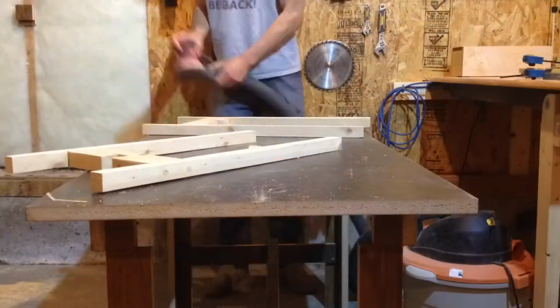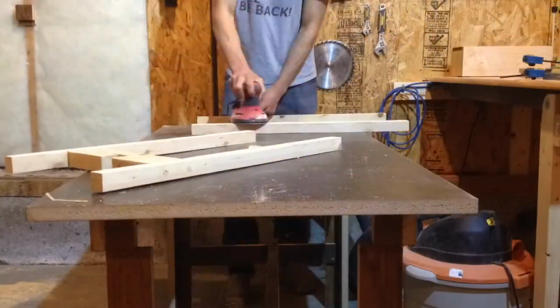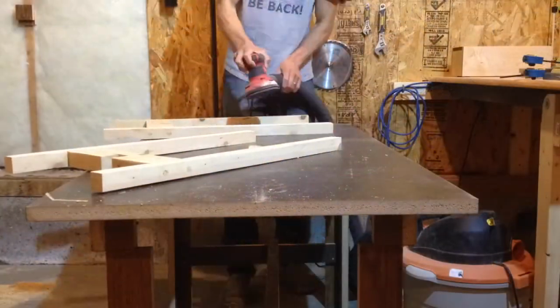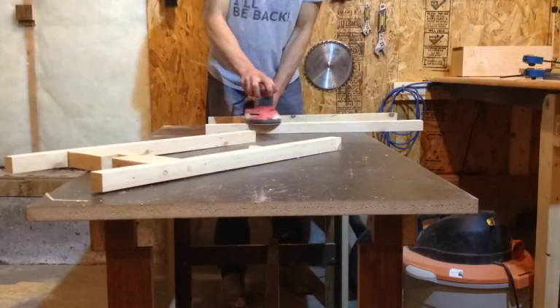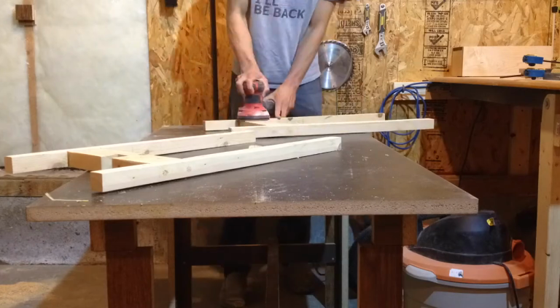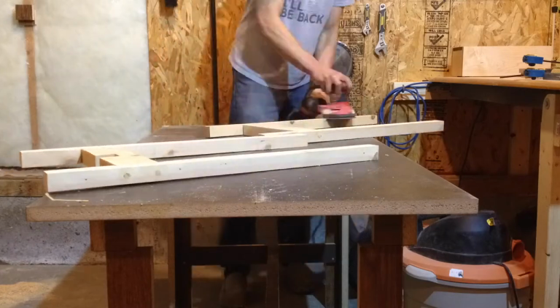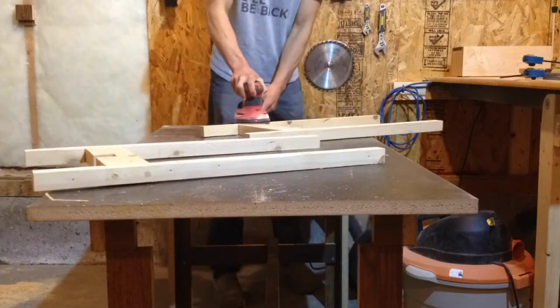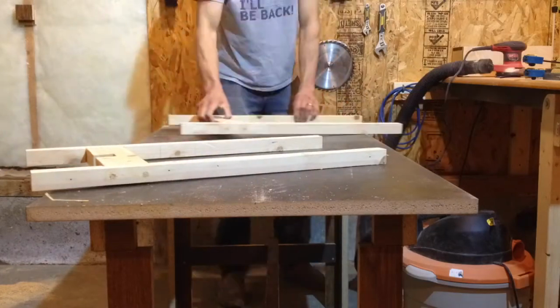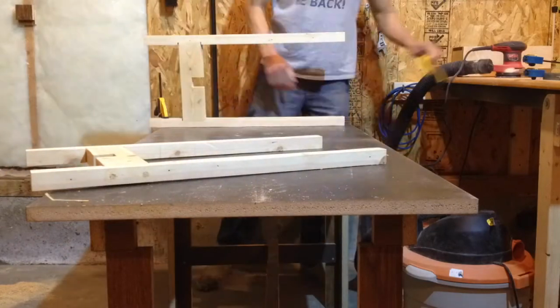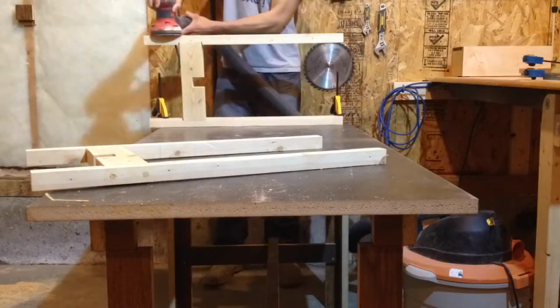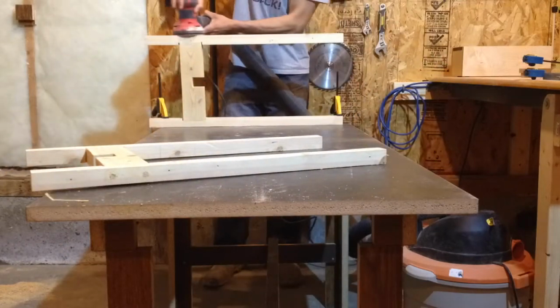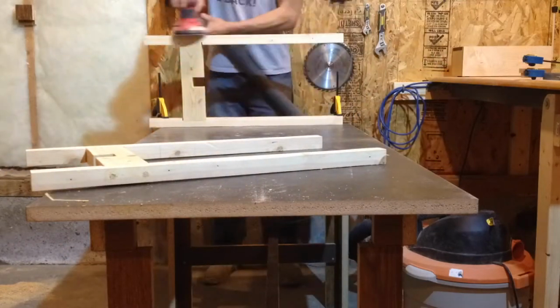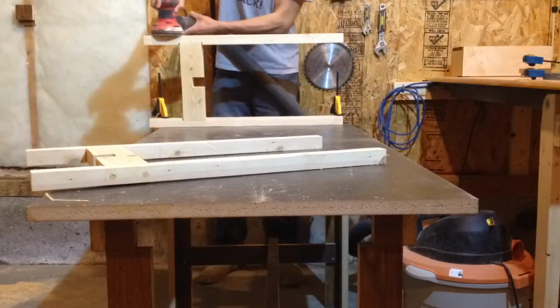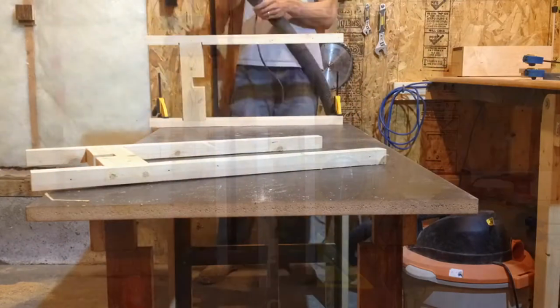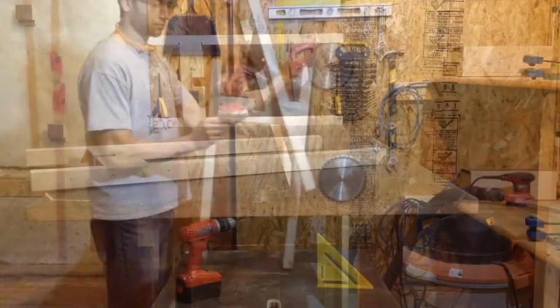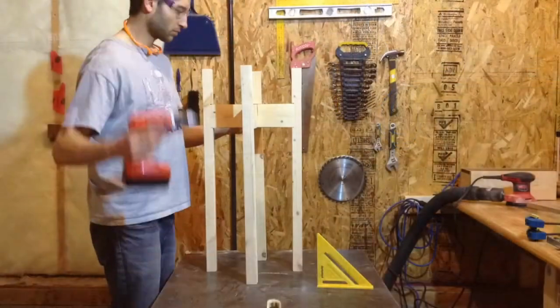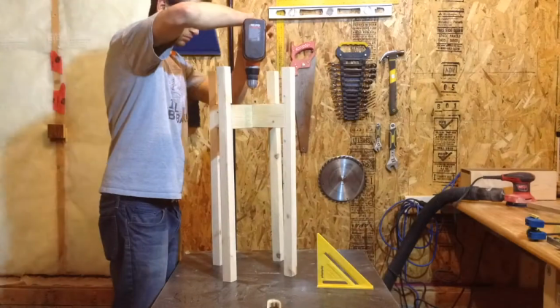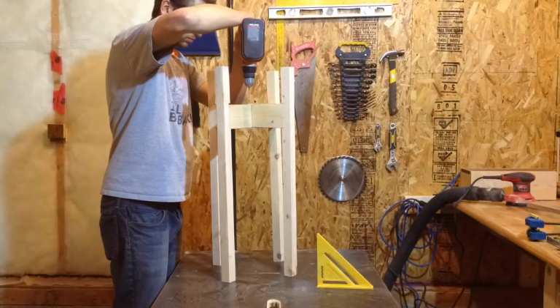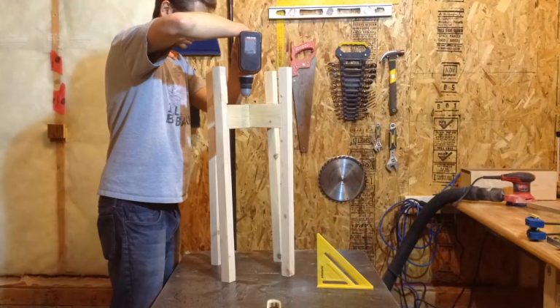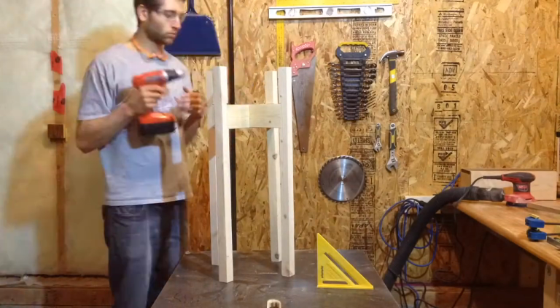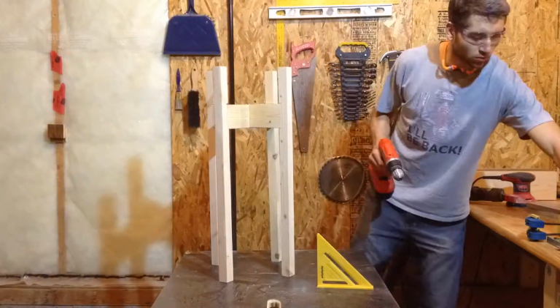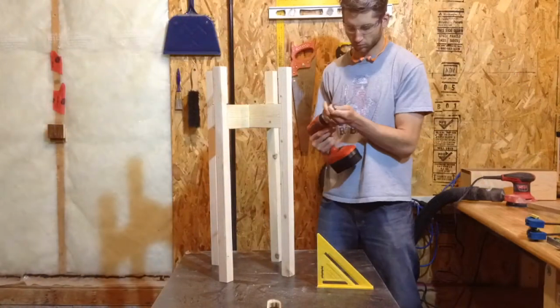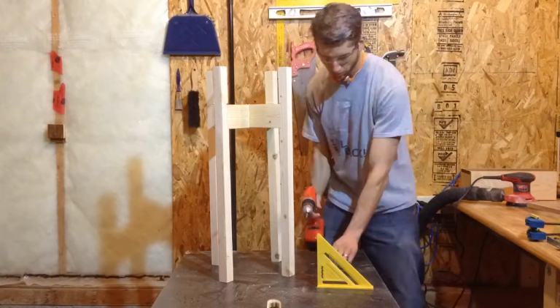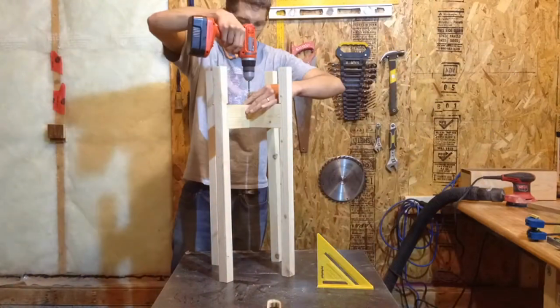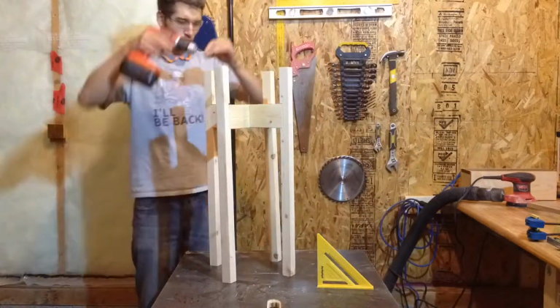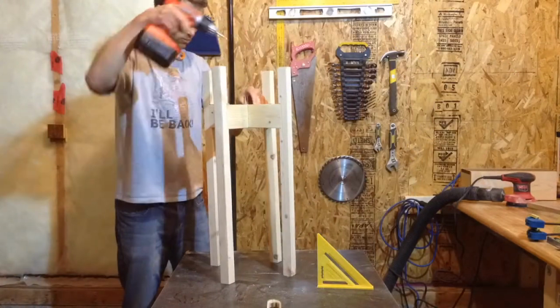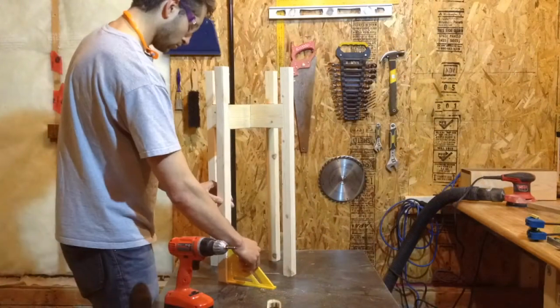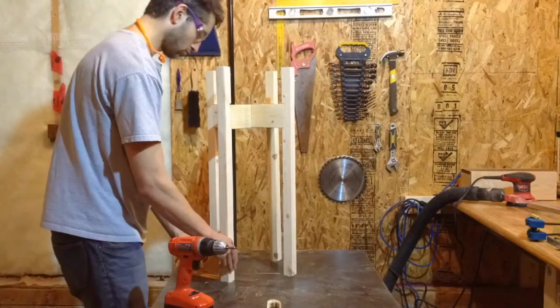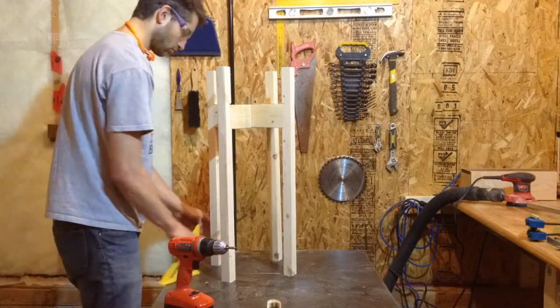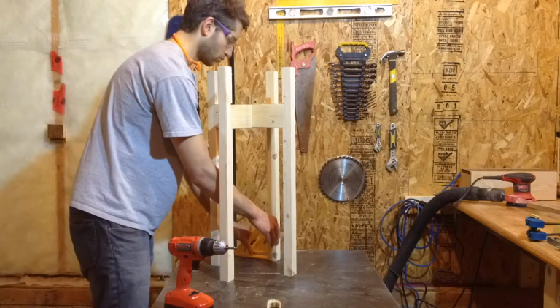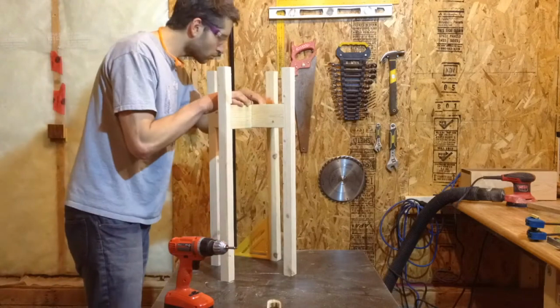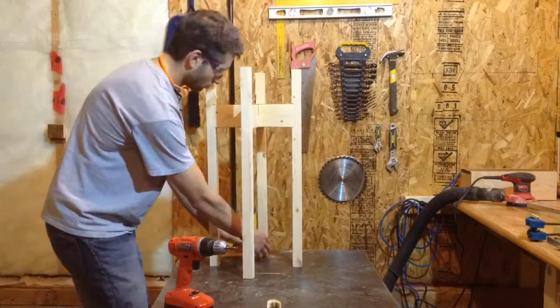I gave everything a quick sanding before assembly. When you put it all together, make sure each leg is square before tightening it all down with a couple of screws.